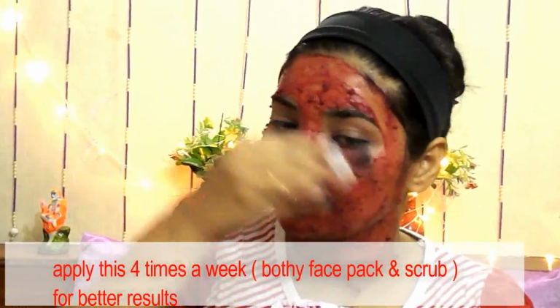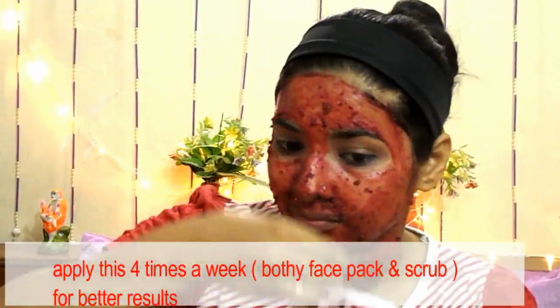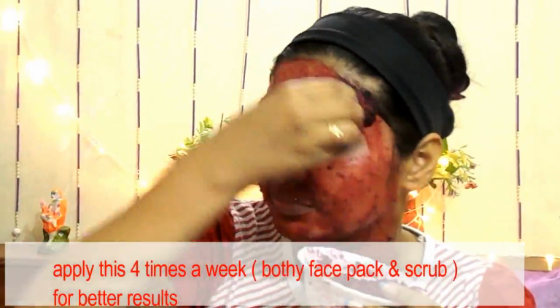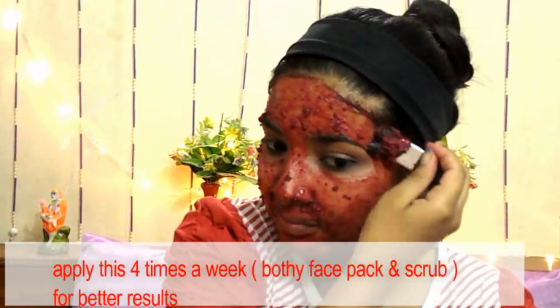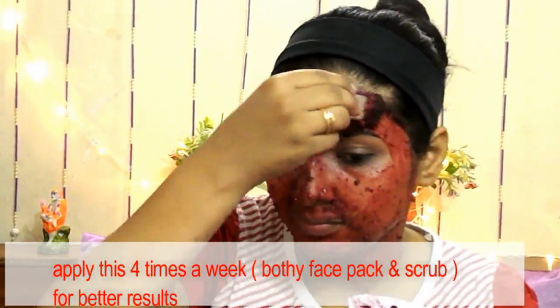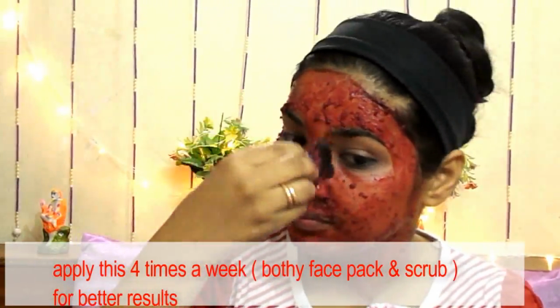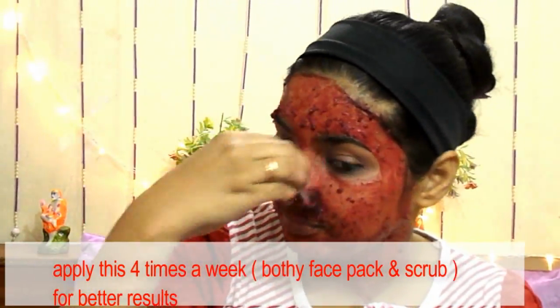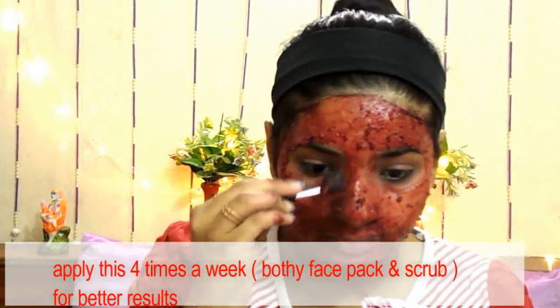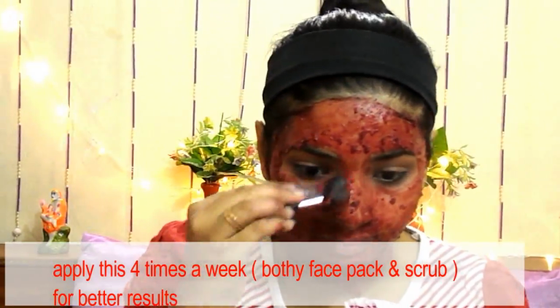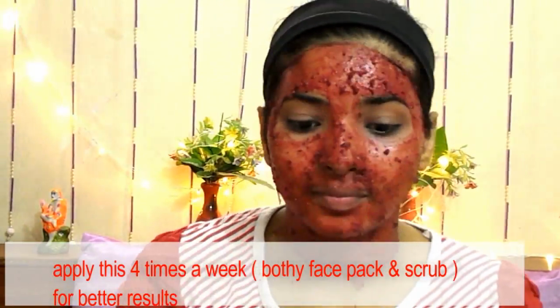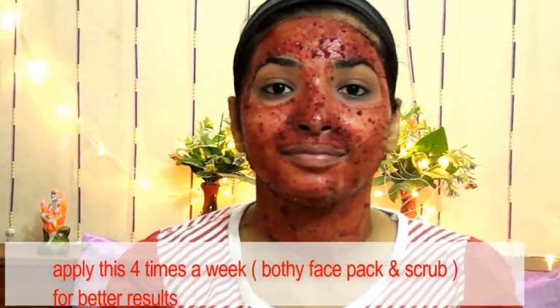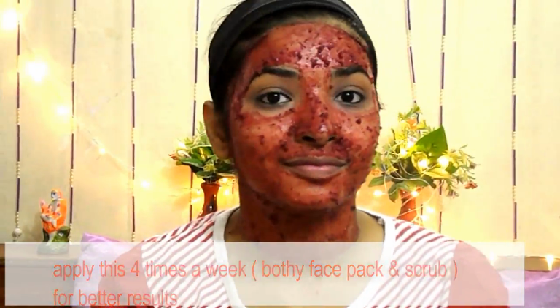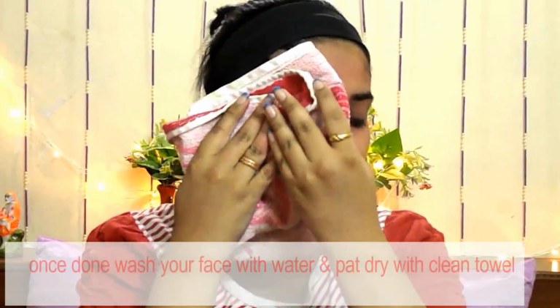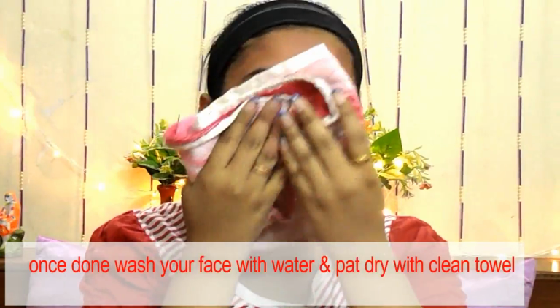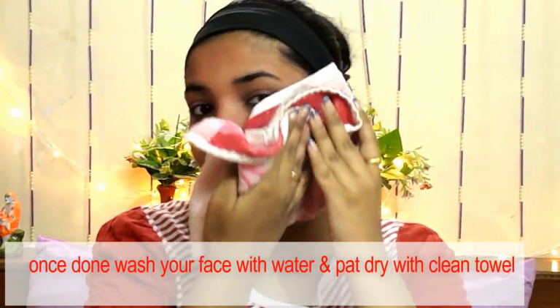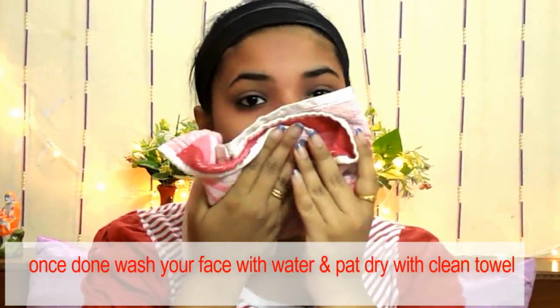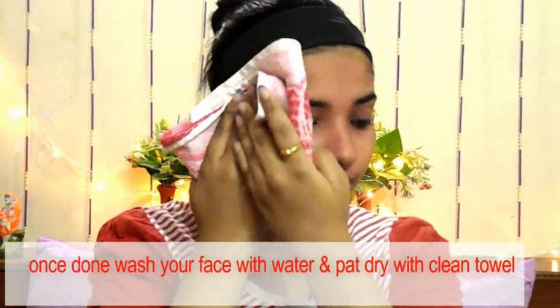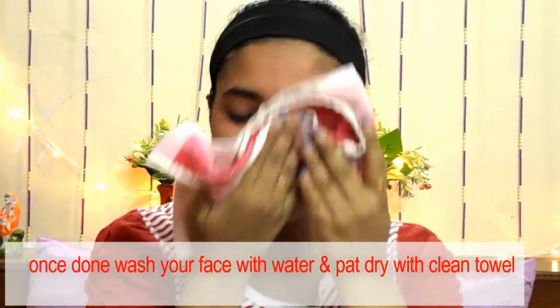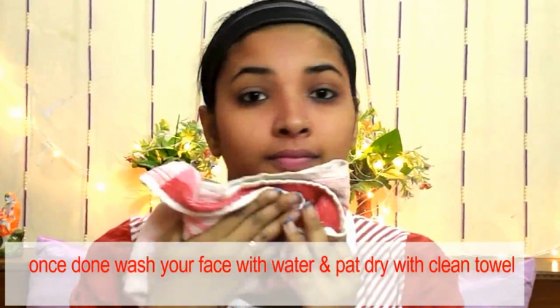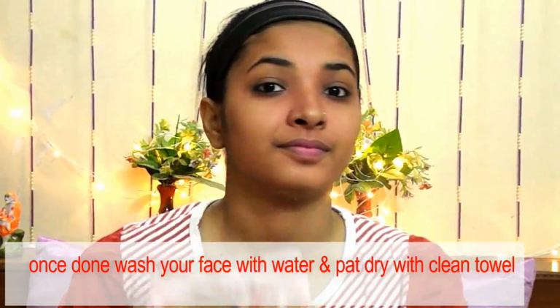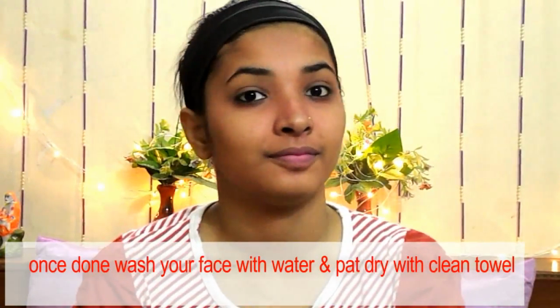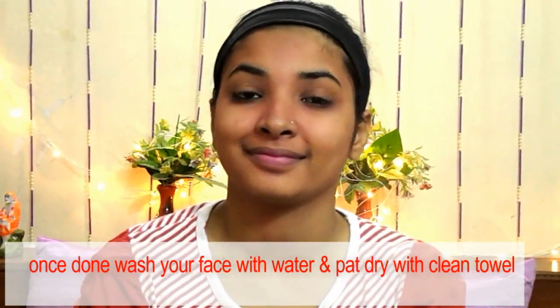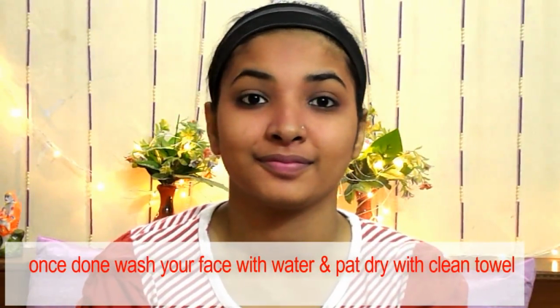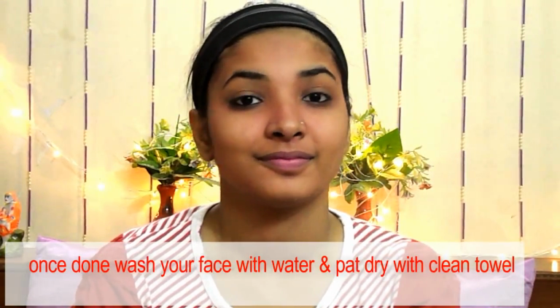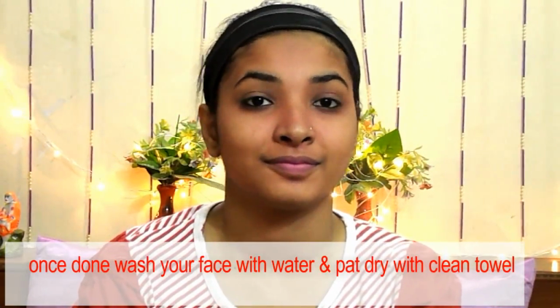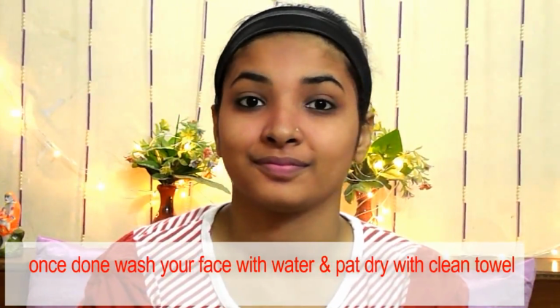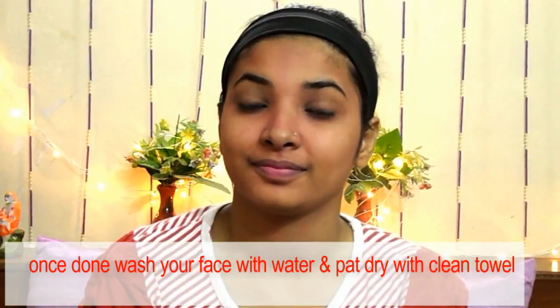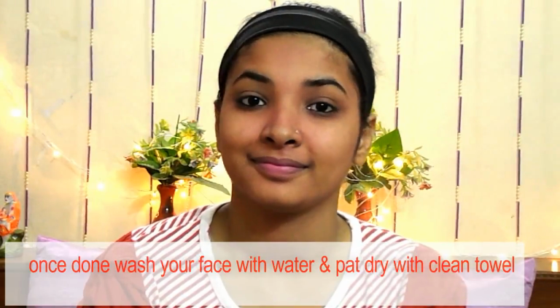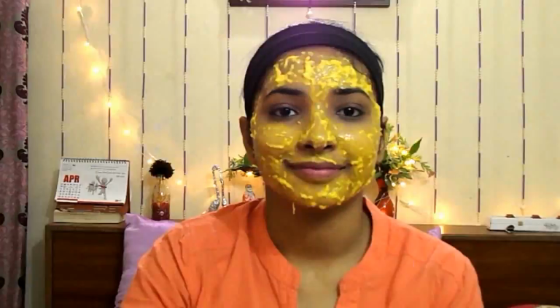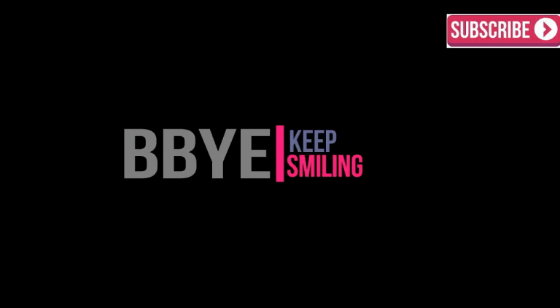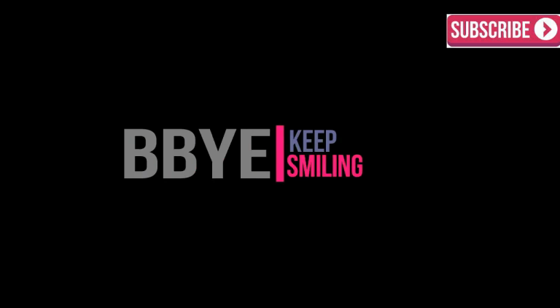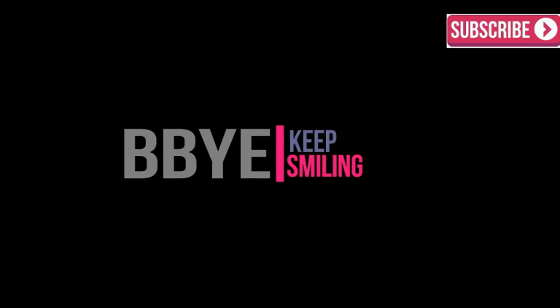Do this remedy at least four times a week for better results. Once it dries completely, wash your face and pat dry with a clean towel. I hope you can see the result.